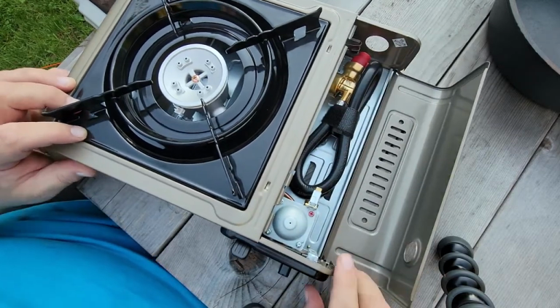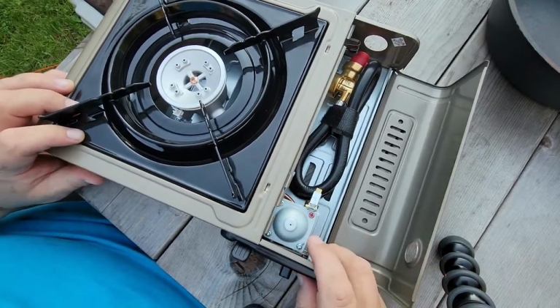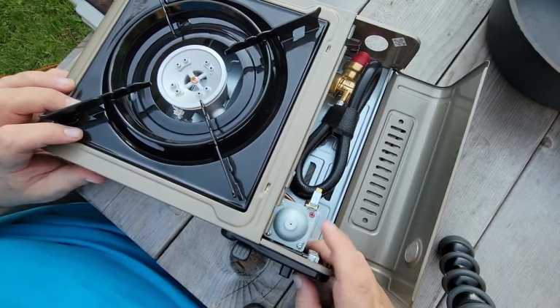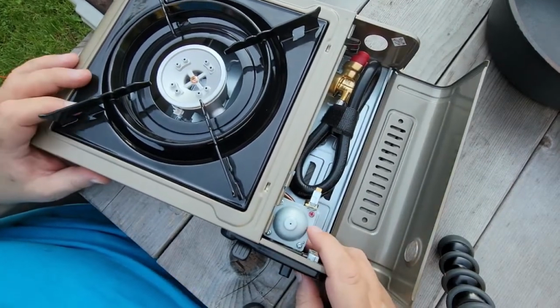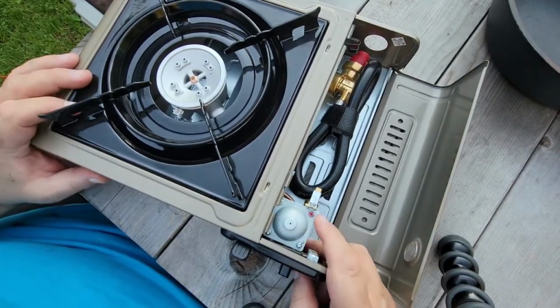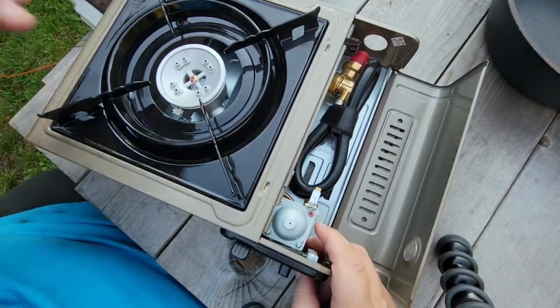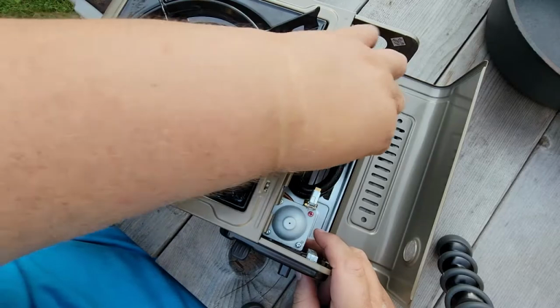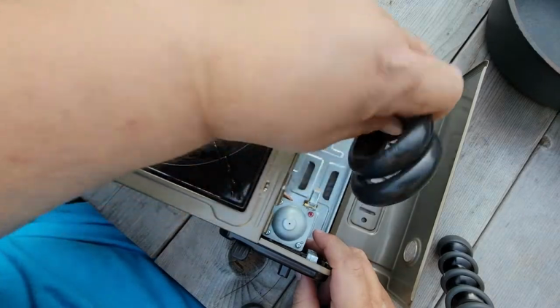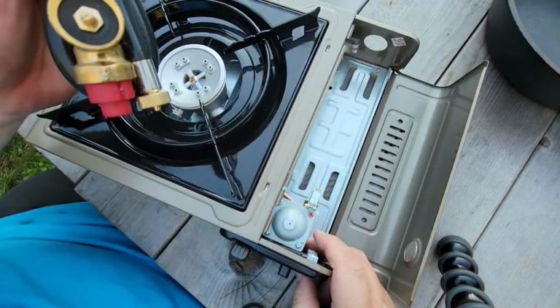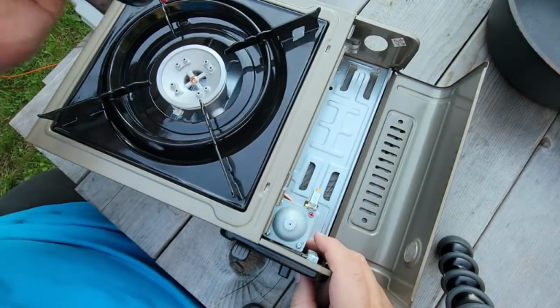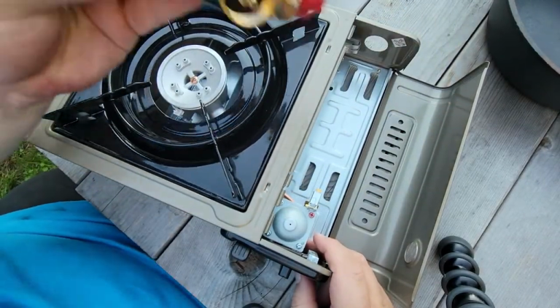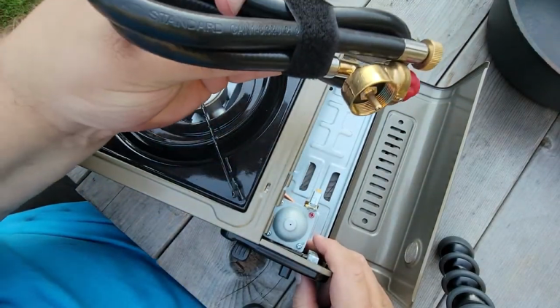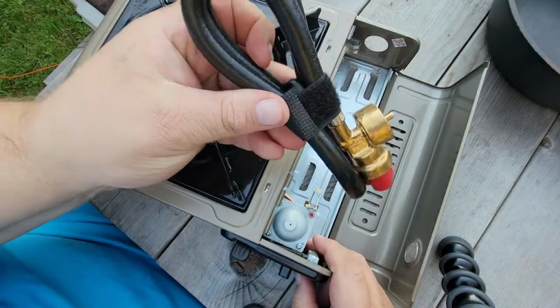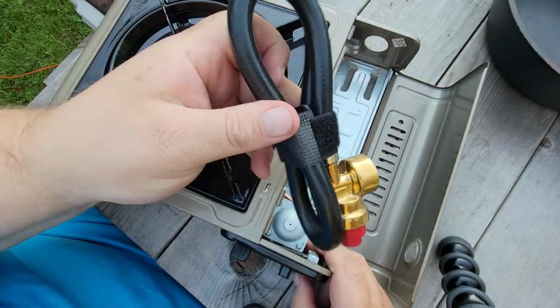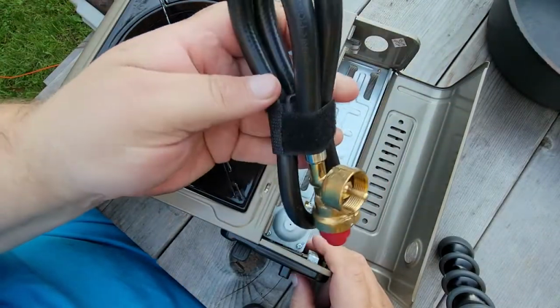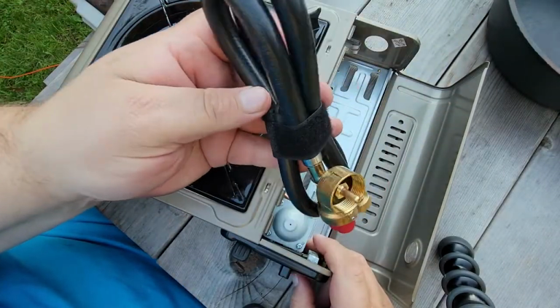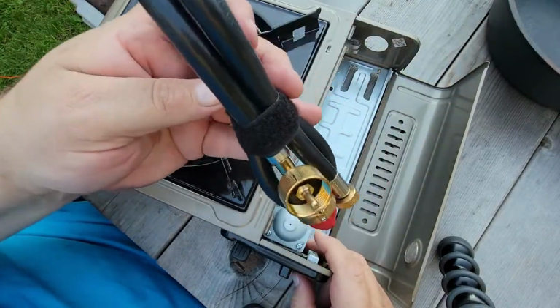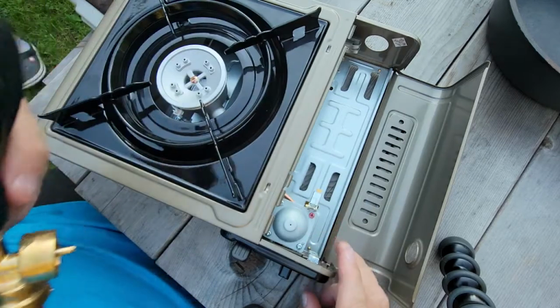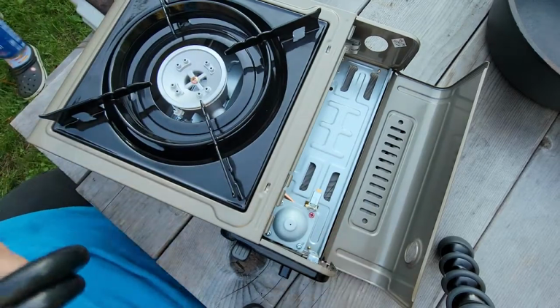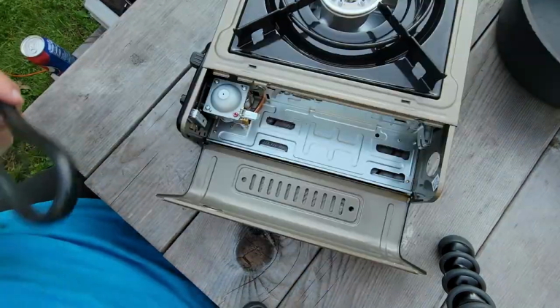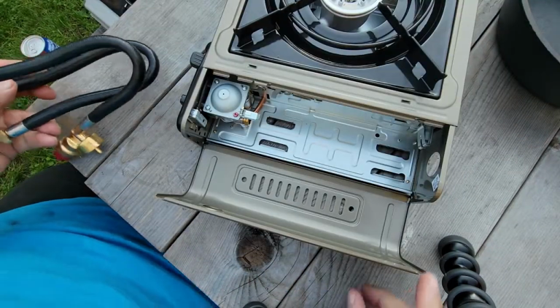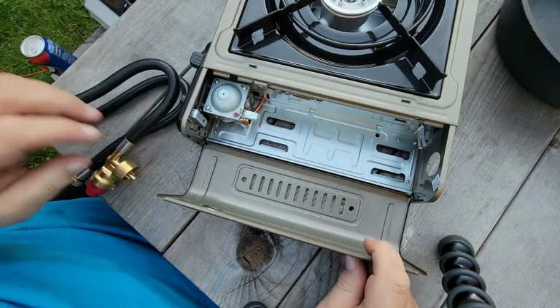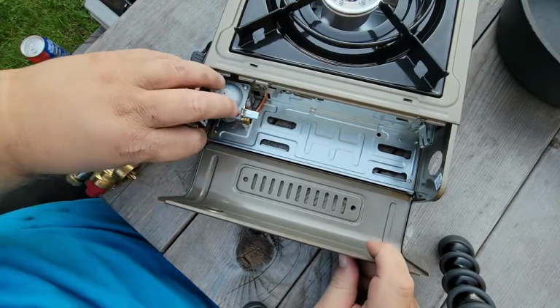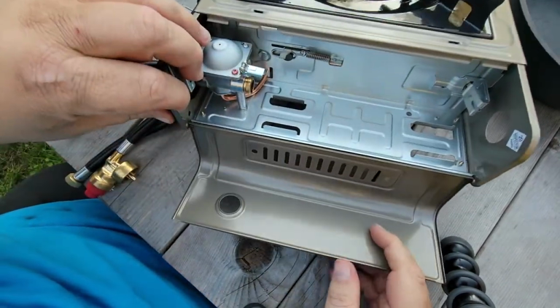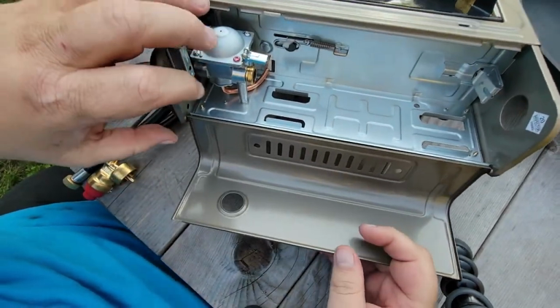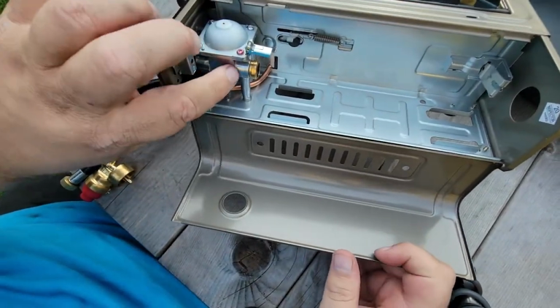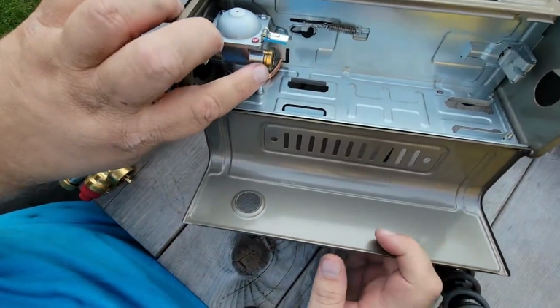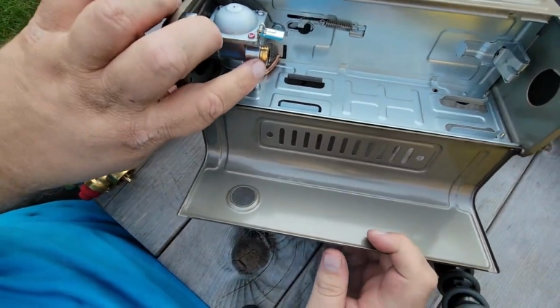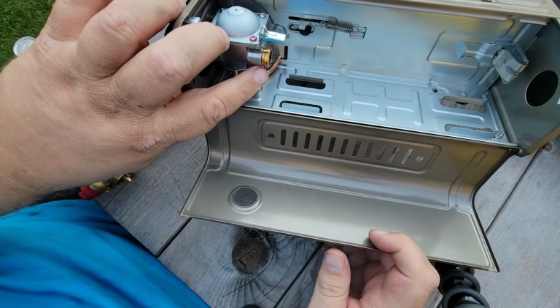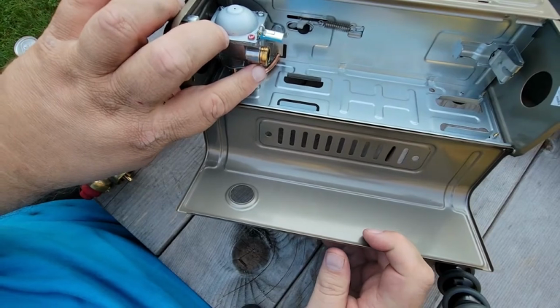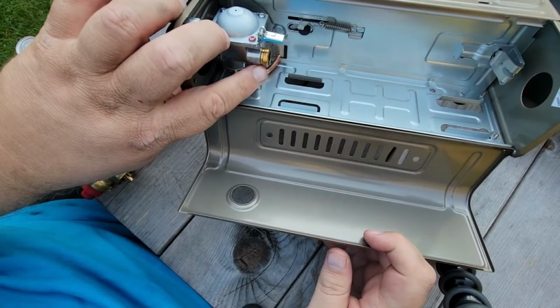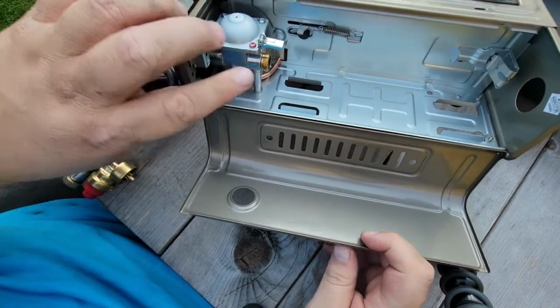Now this will take both butane or propane. We have our propane adapter hose right here. That propane adapter is going to go right here where the butane cylinder would go.